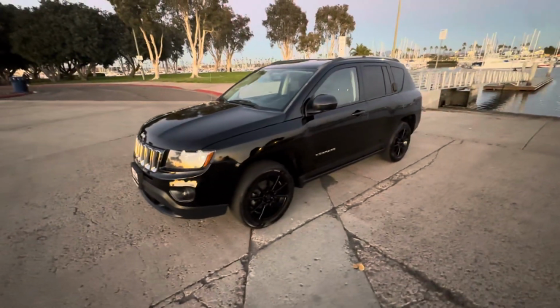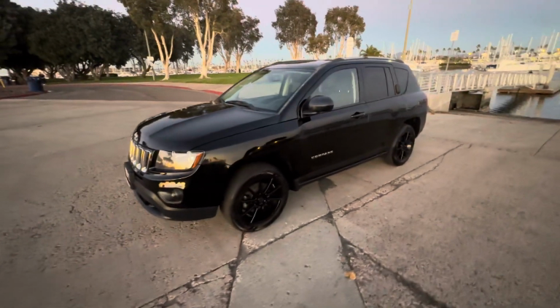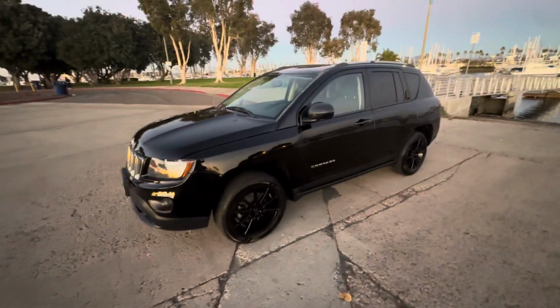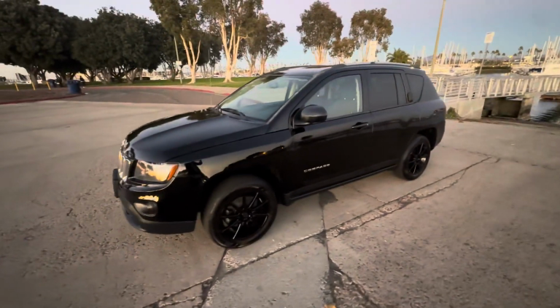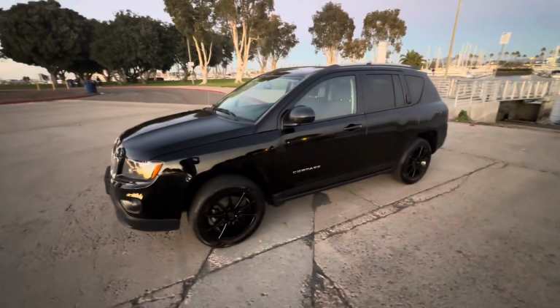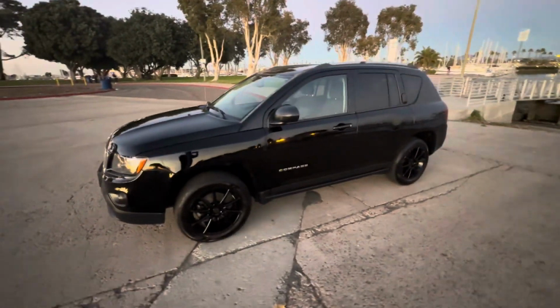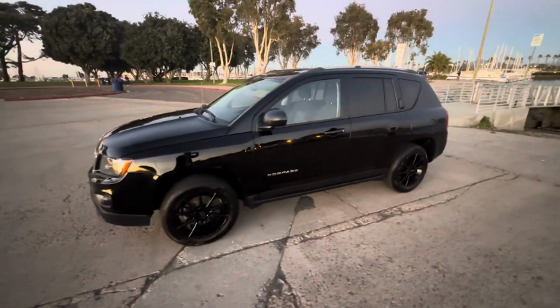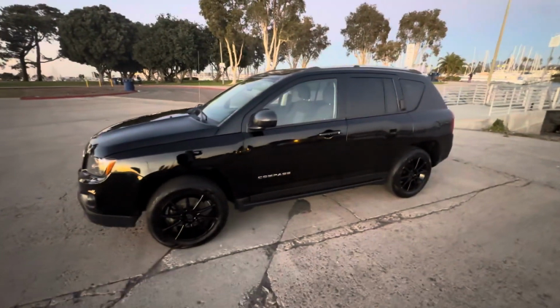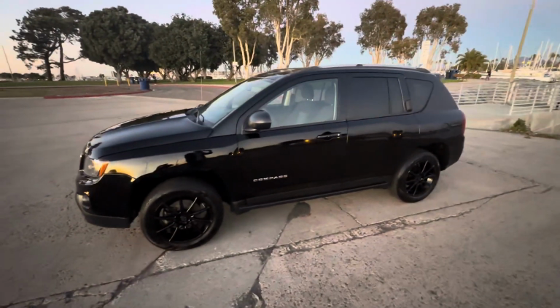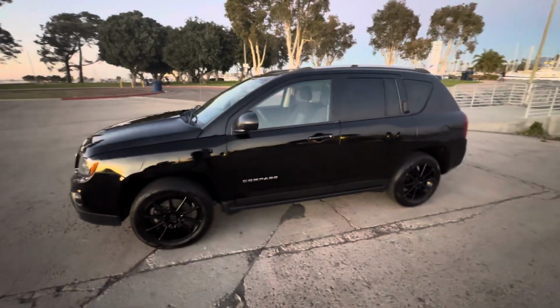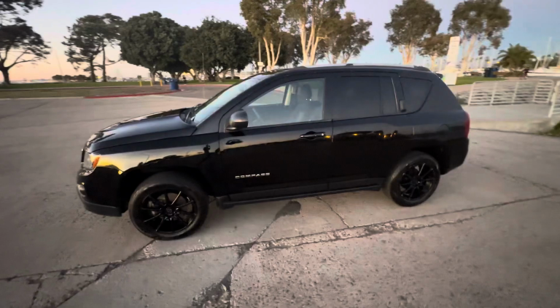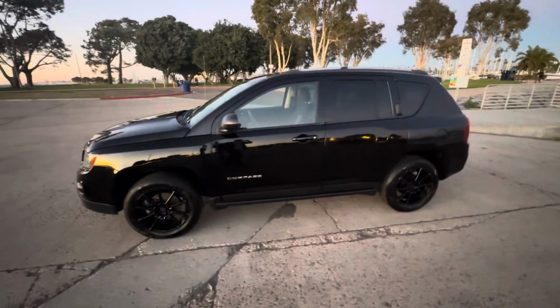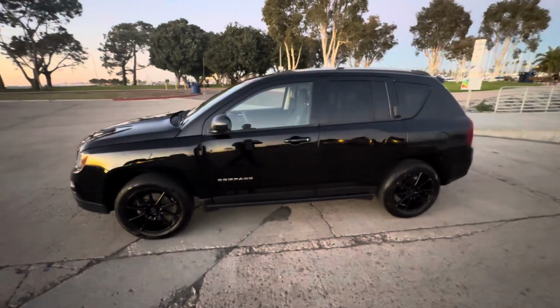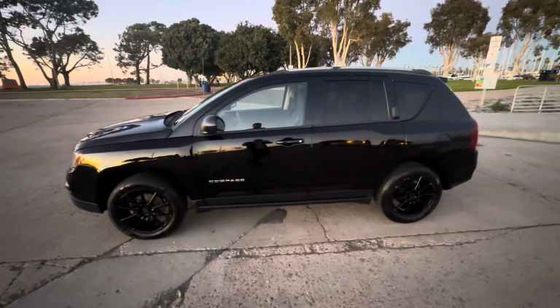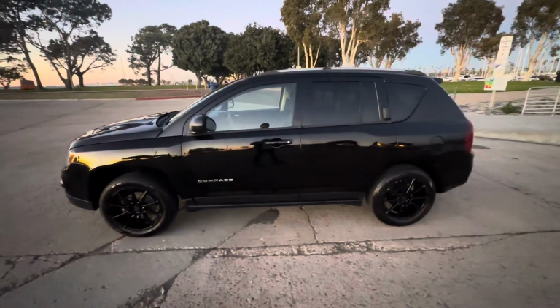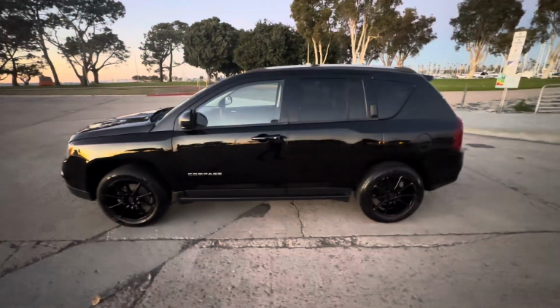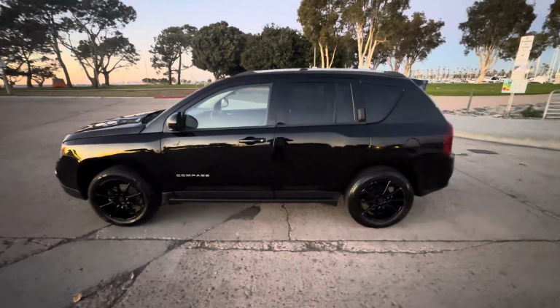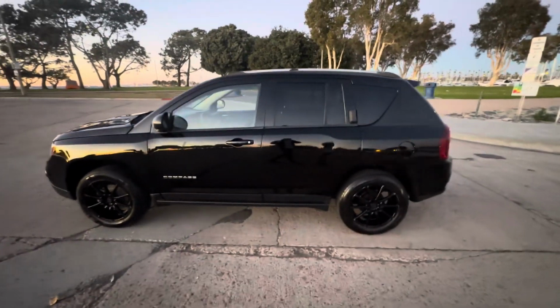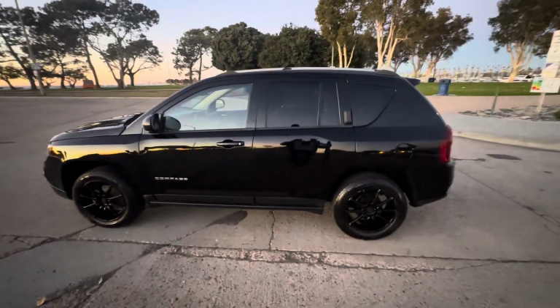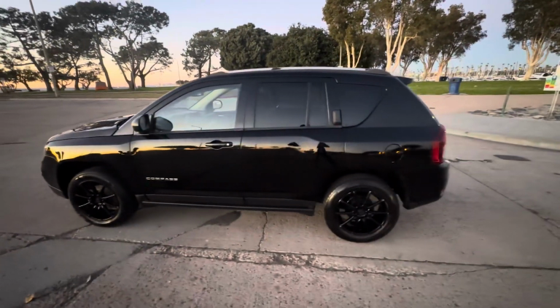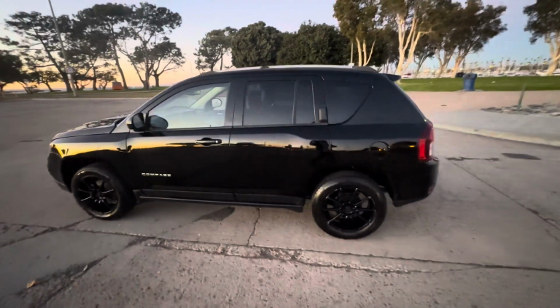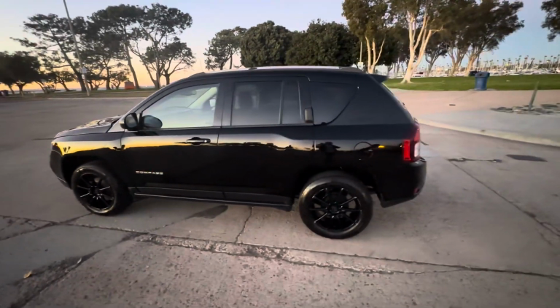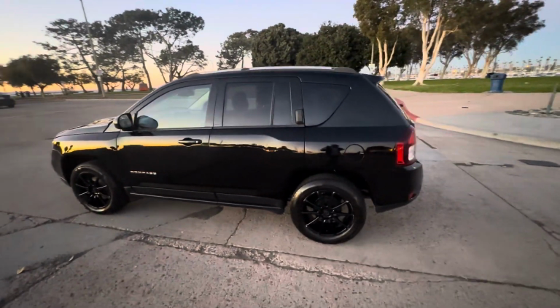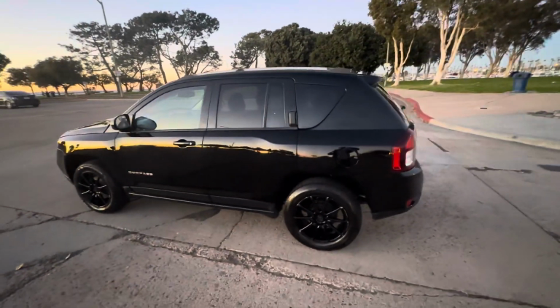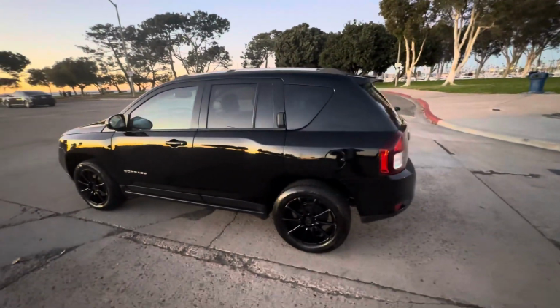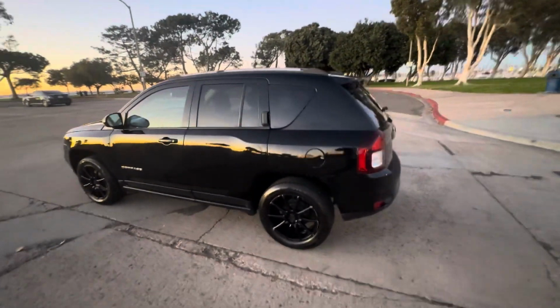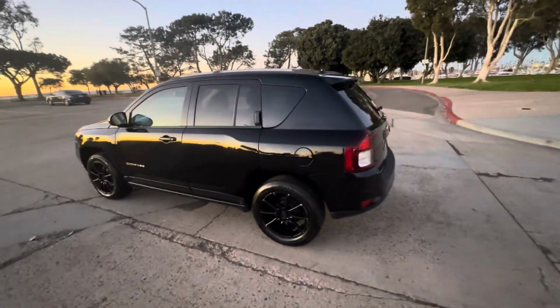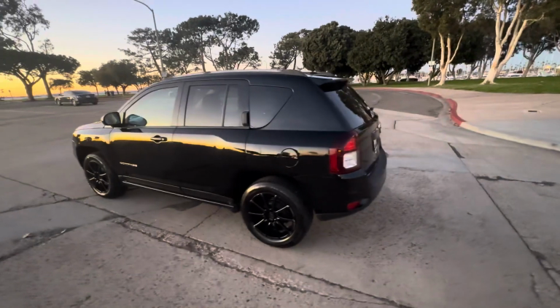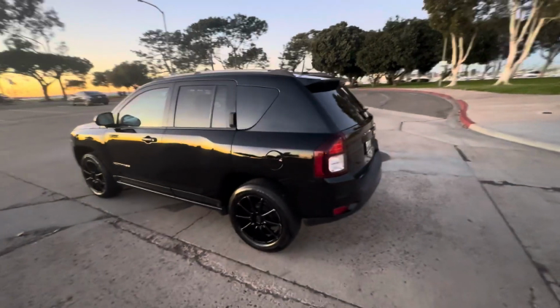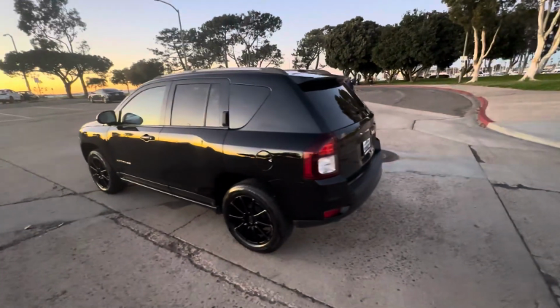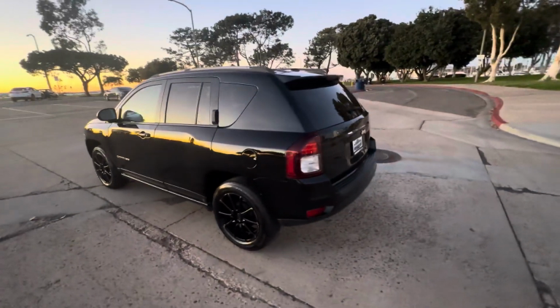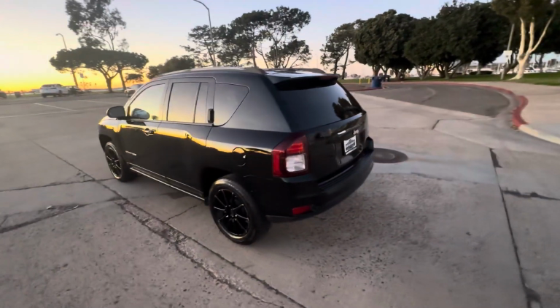It's a 2016 Jeep Compass Sport, four-cylinder. It's clean title, two owners, and we do have the Carfax history report on this vehicle, as well as all the vehicles we sell.